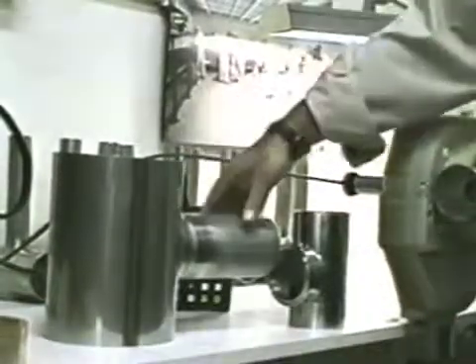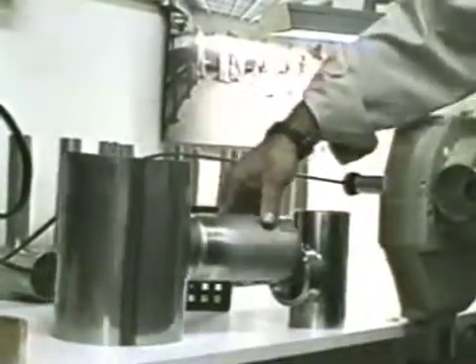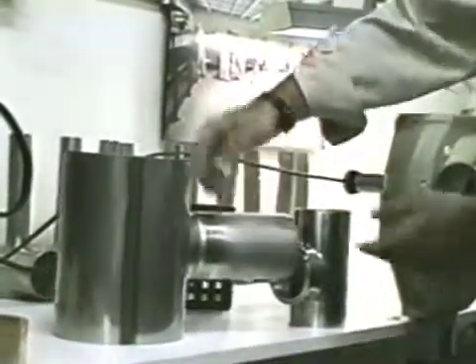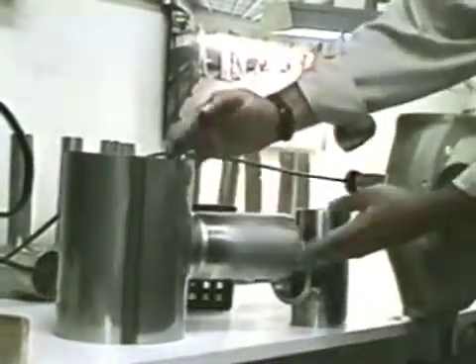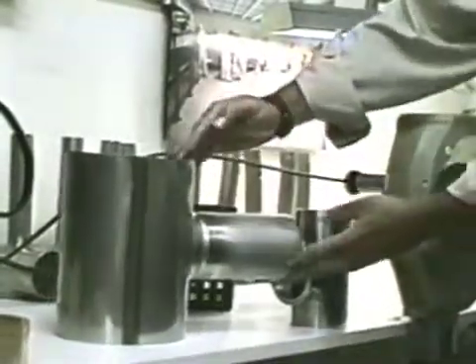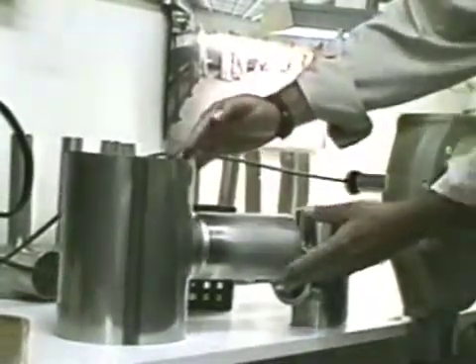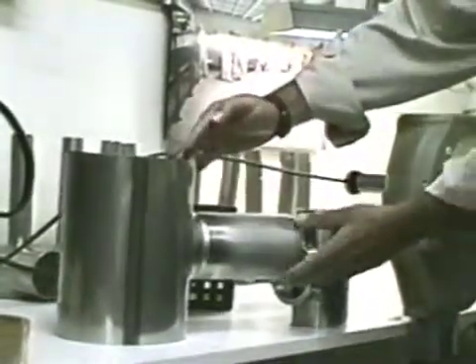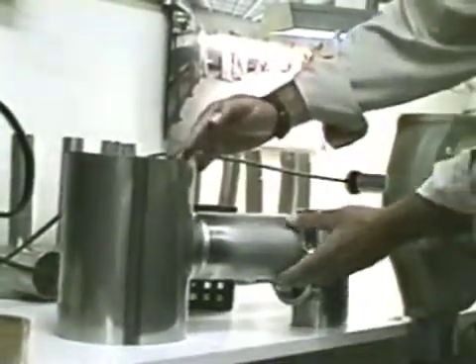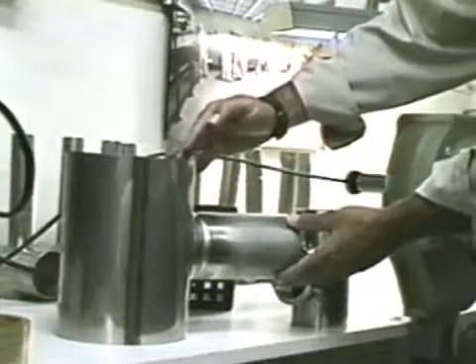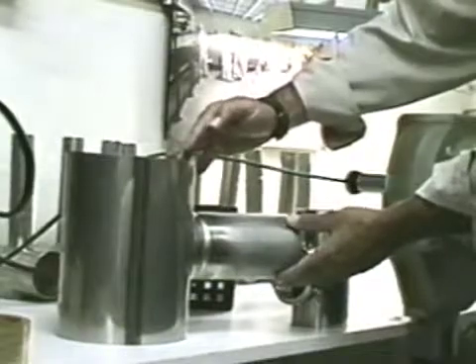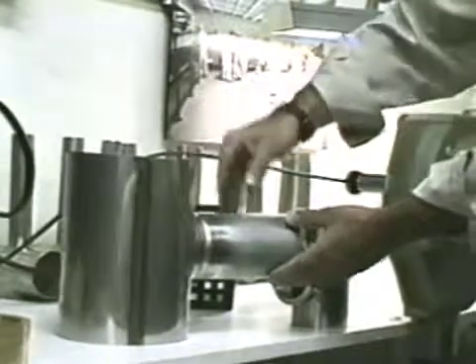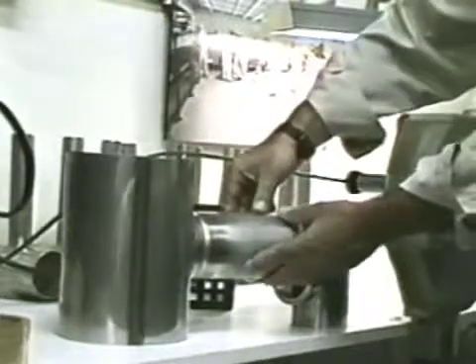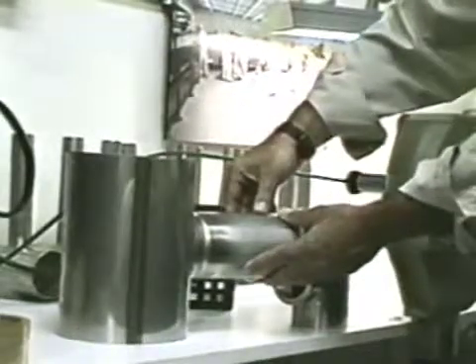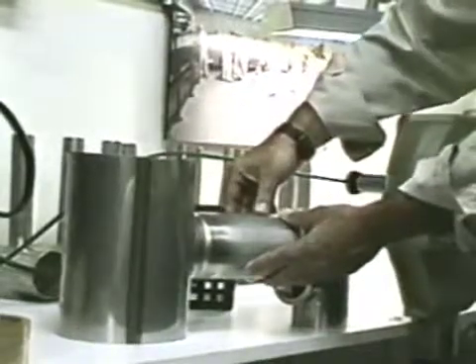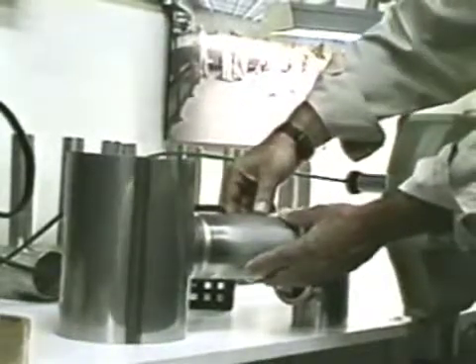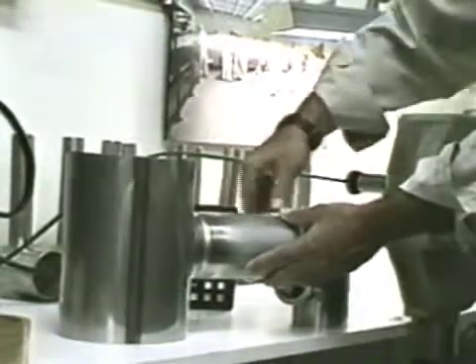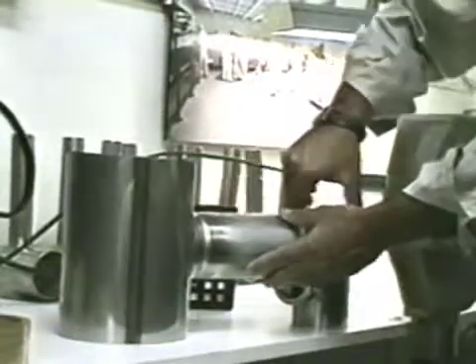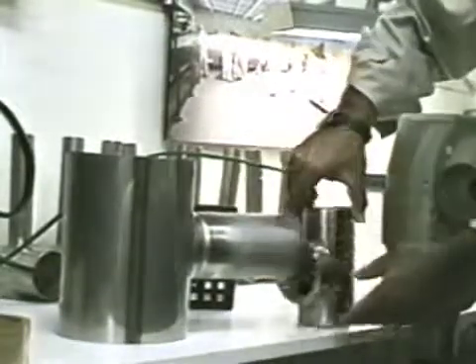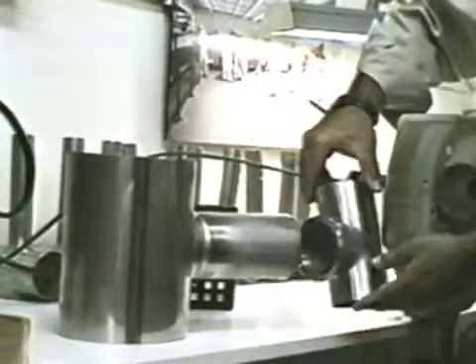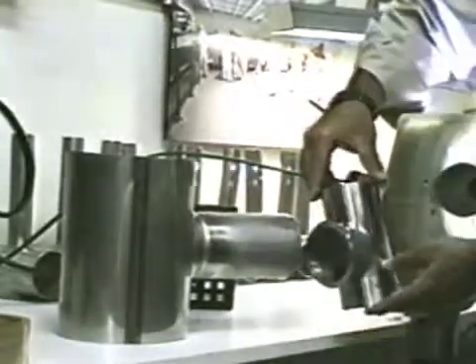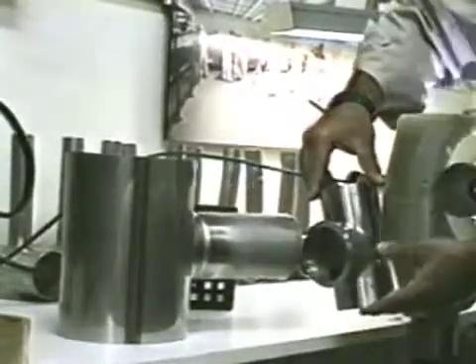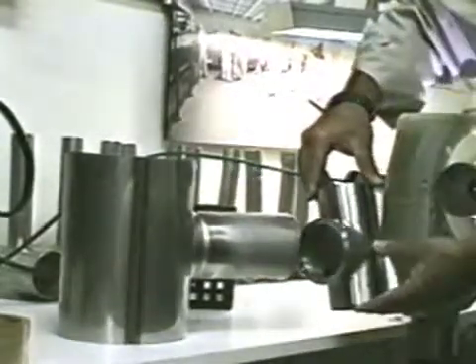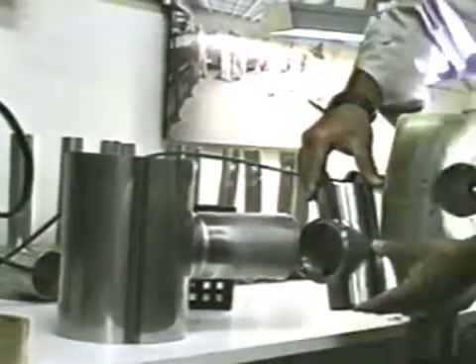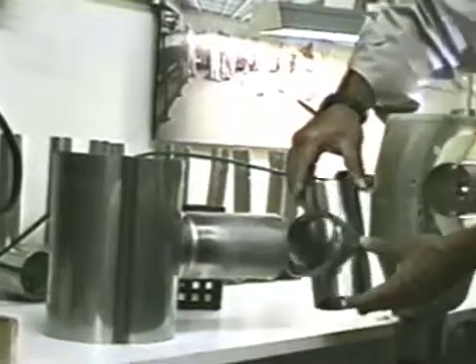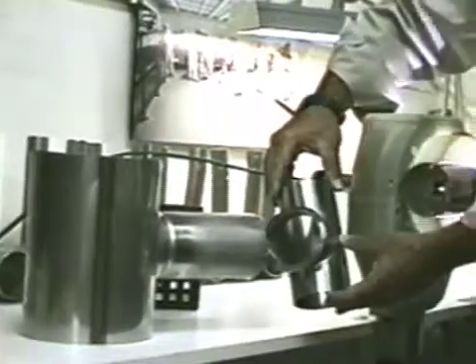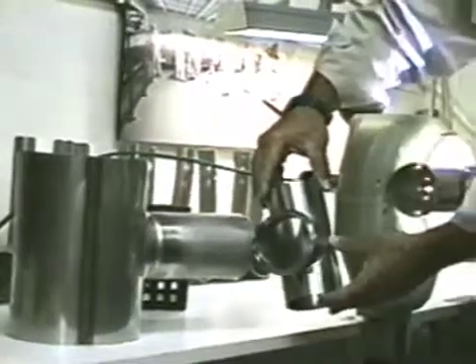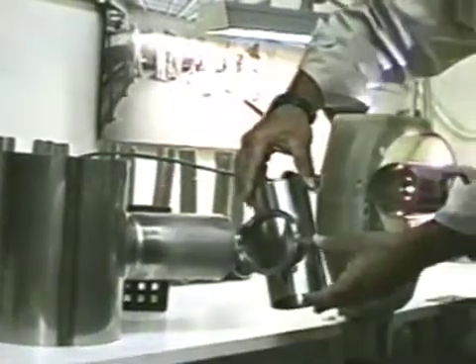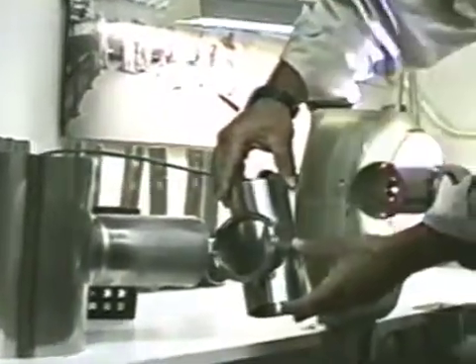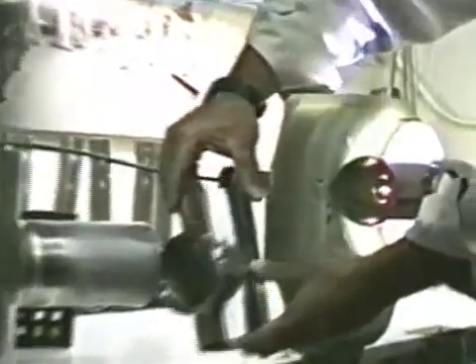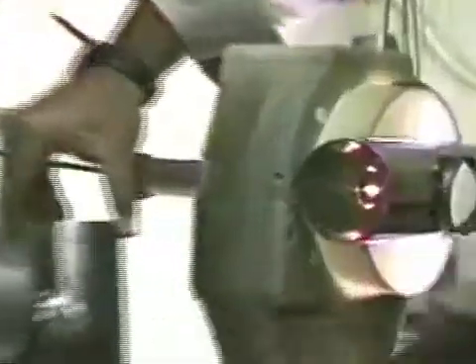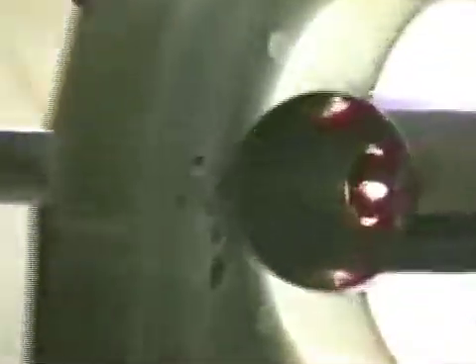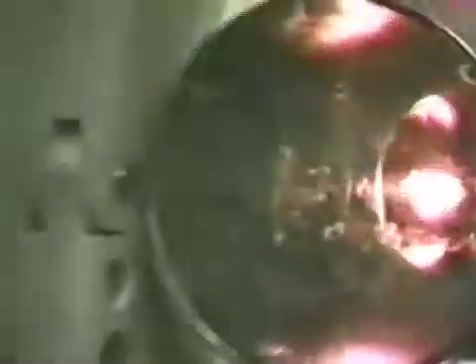Here are a couple of other applications. This particular one is a 6-inch tube to a 3-inch schedule 5 pipe, while this one is a 3-inch tube to a 3-inch sanitary ferrule.